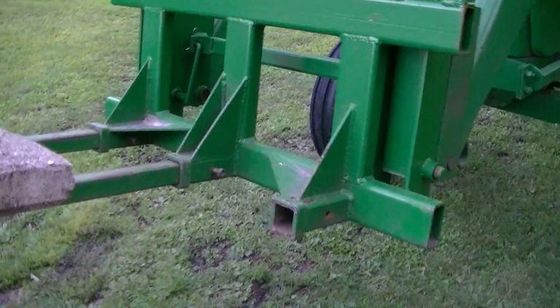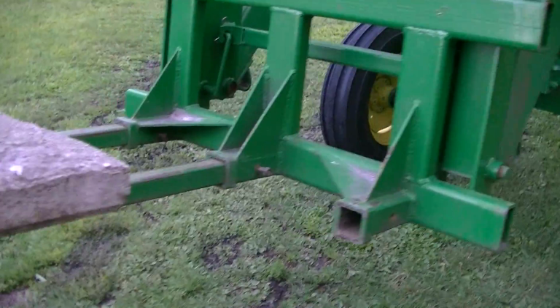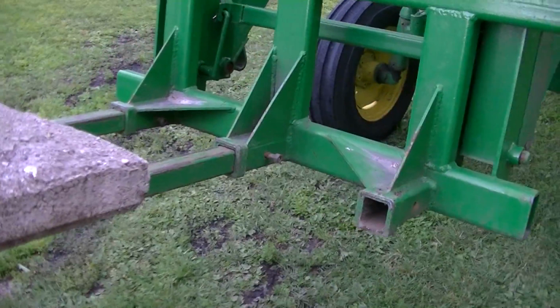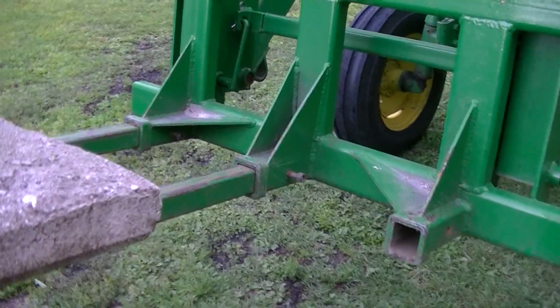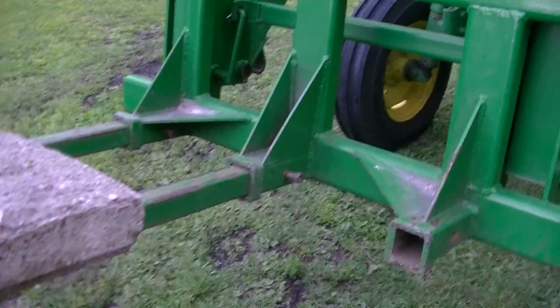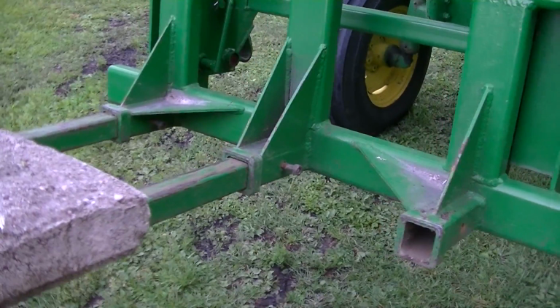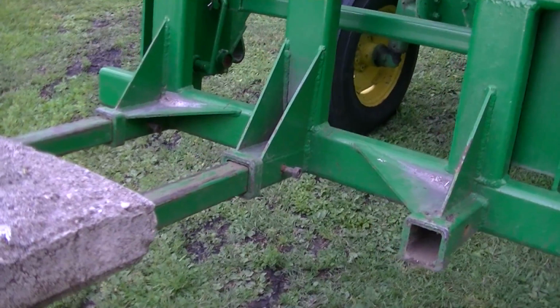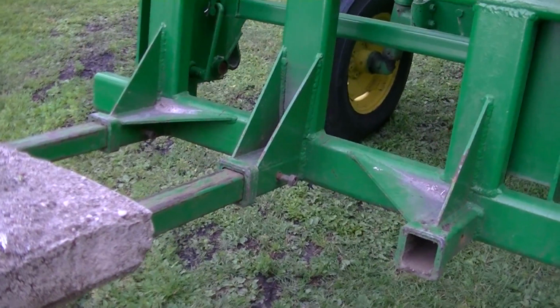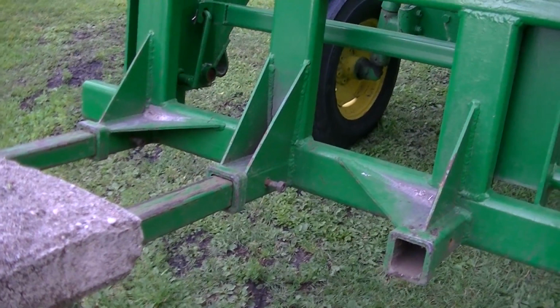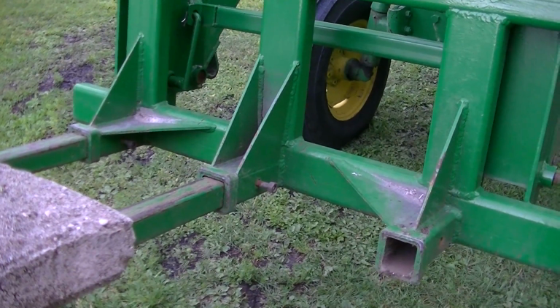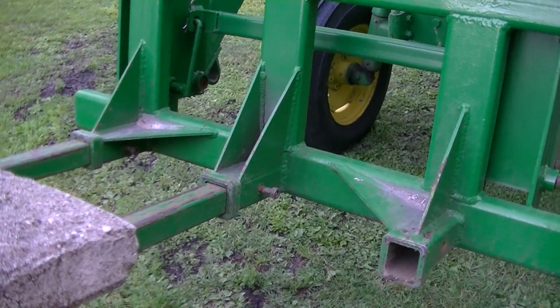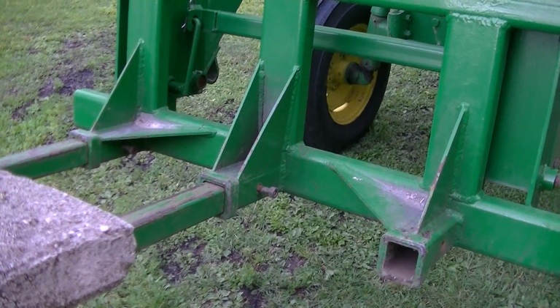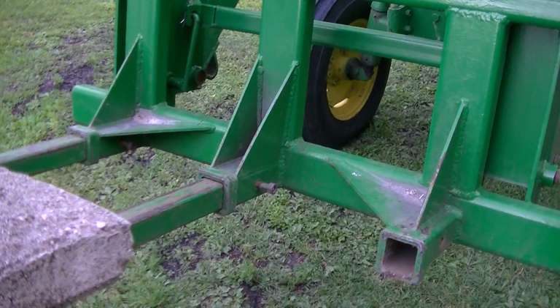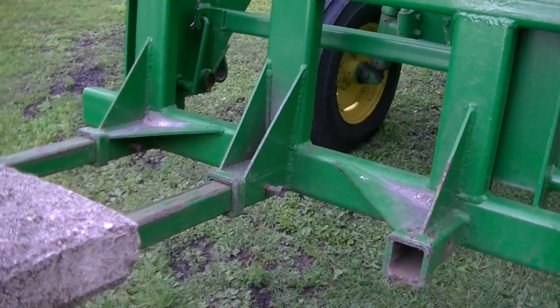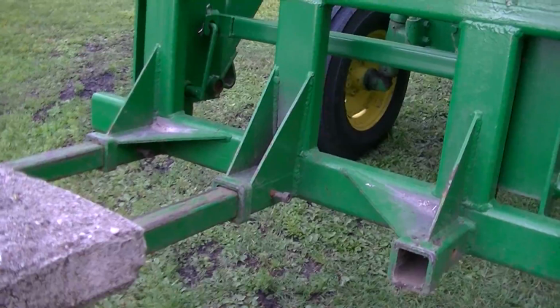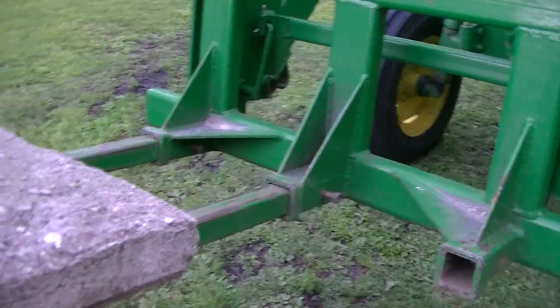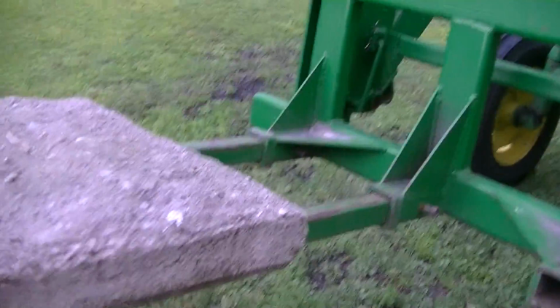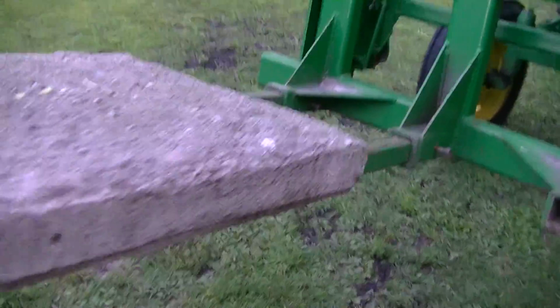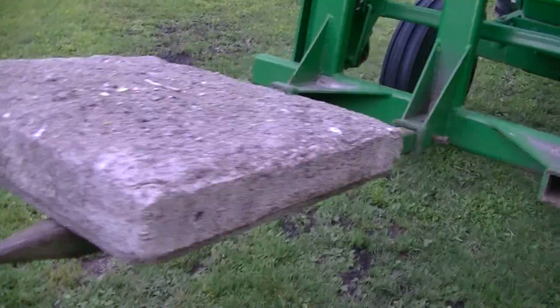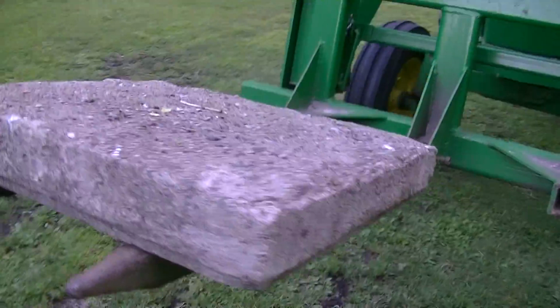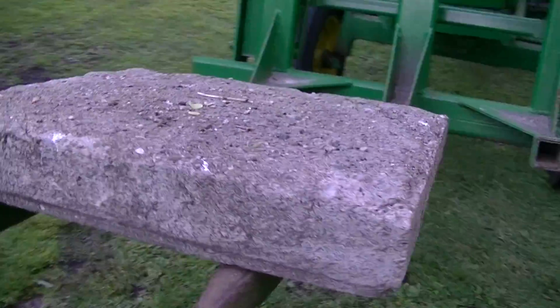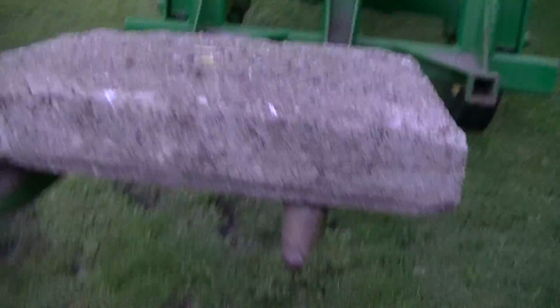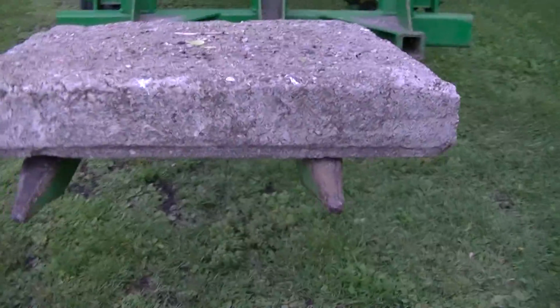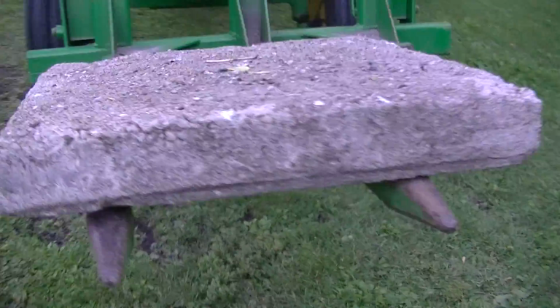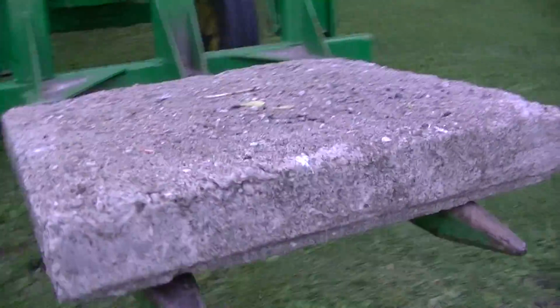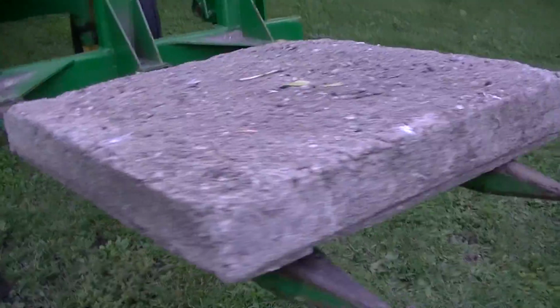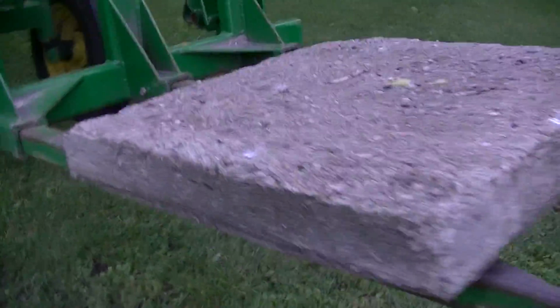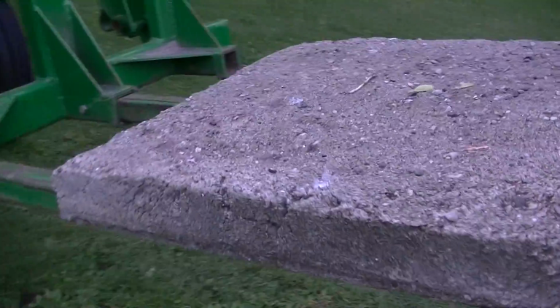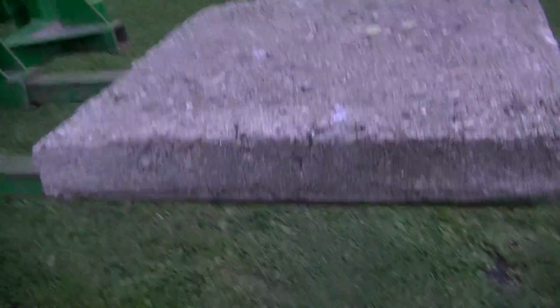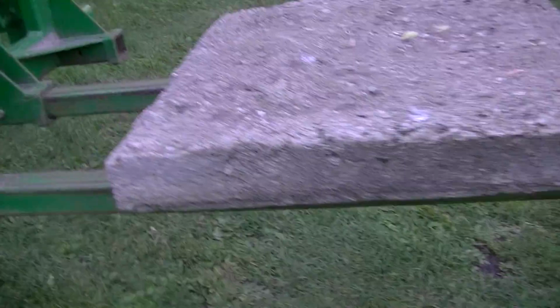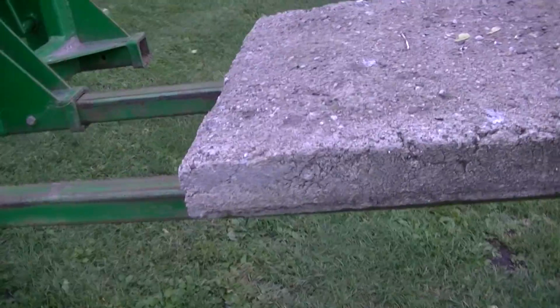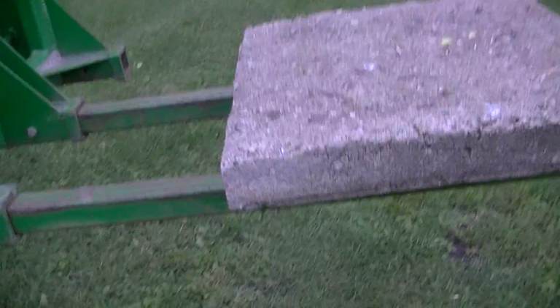Anyway, with this middle pocket here, you can't believe how often this is used — how handy it is for something really heavy like this concrete block here, which wouldn't fit across the two forks but is unwieldy to move by hand.